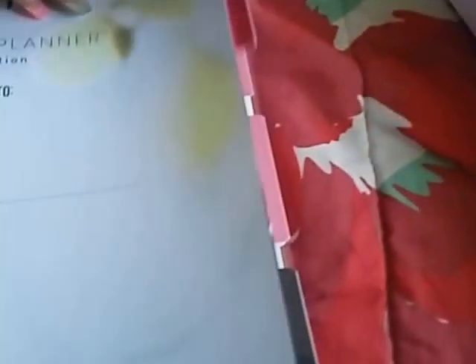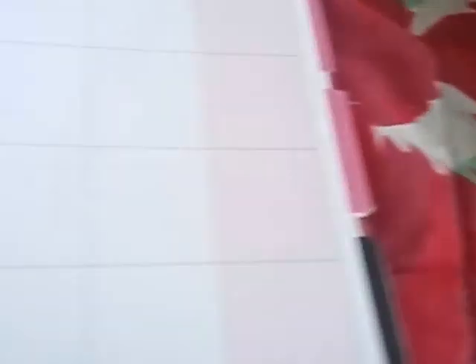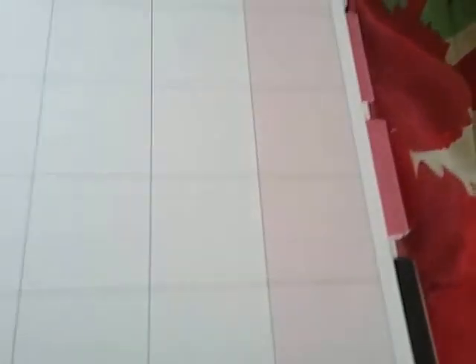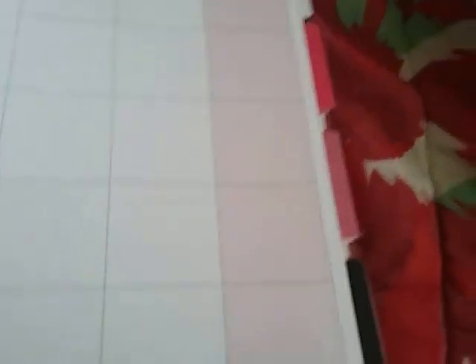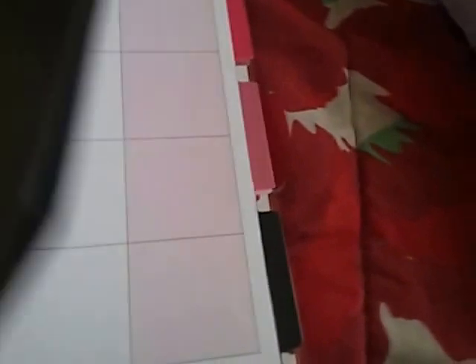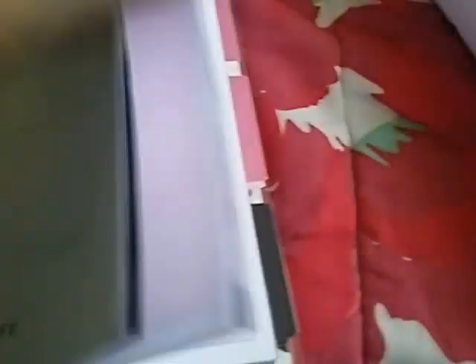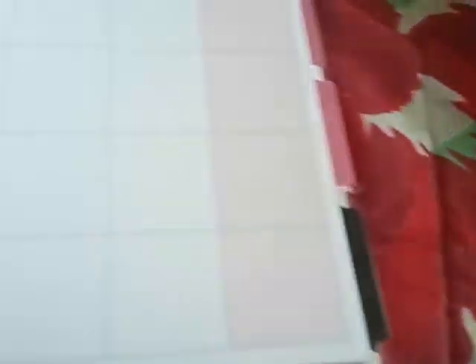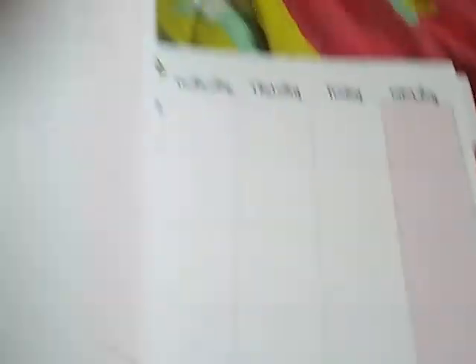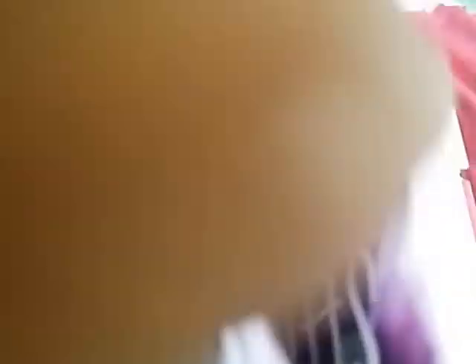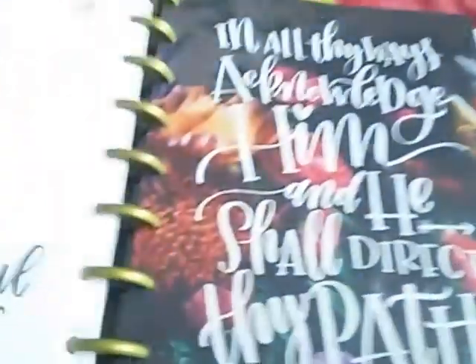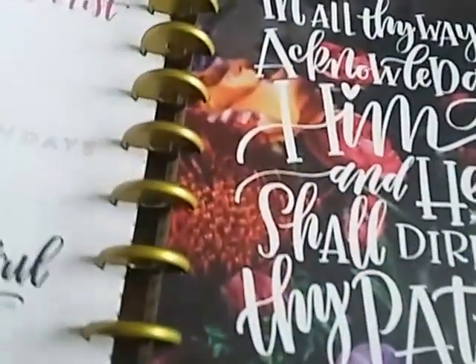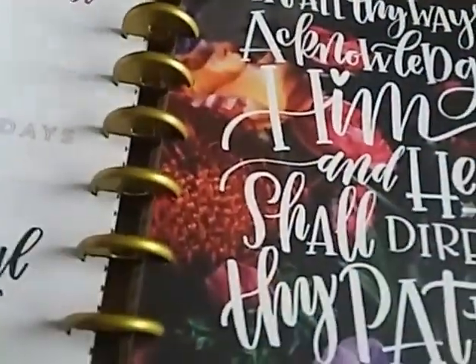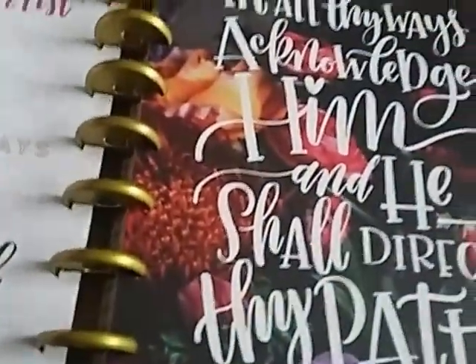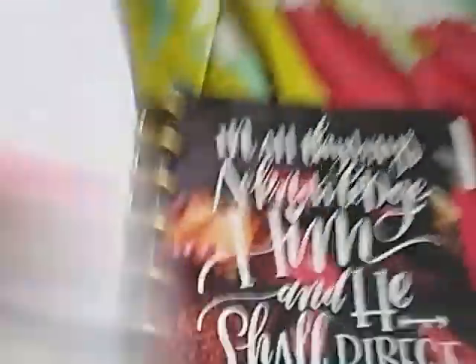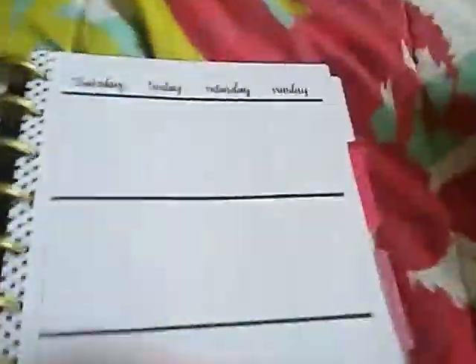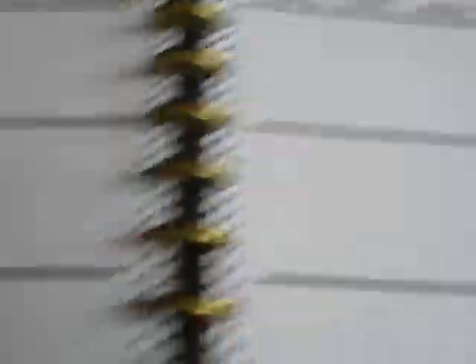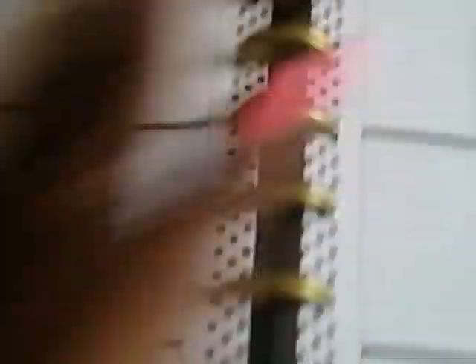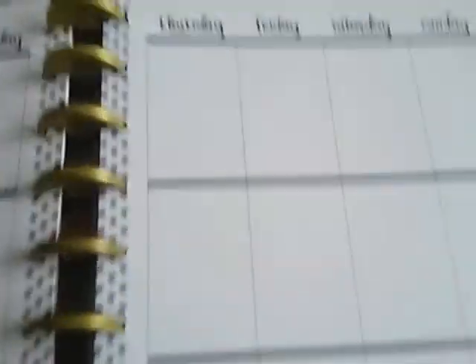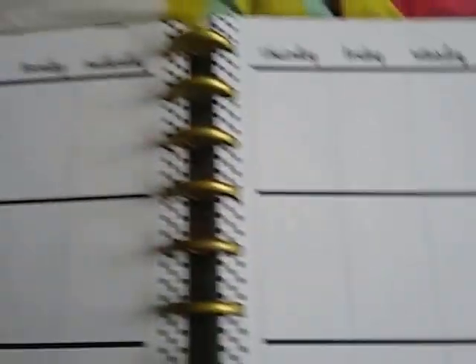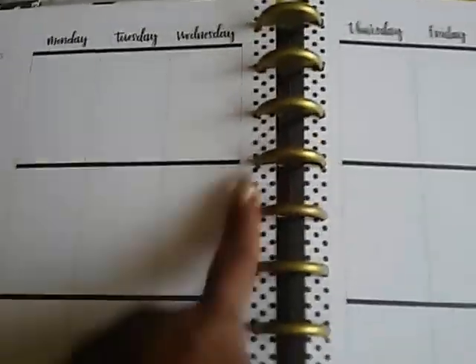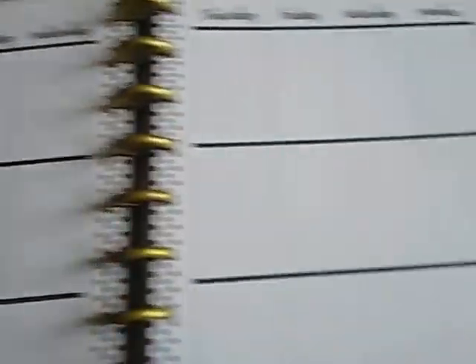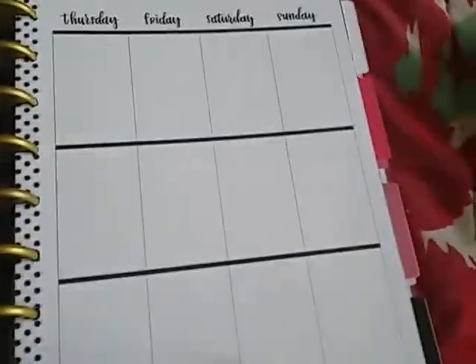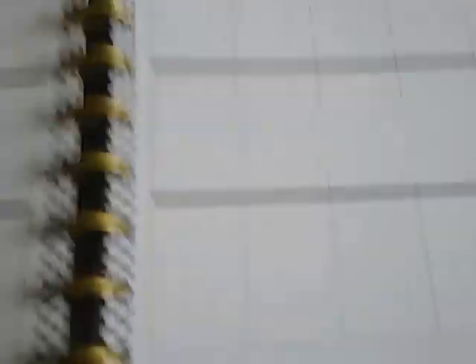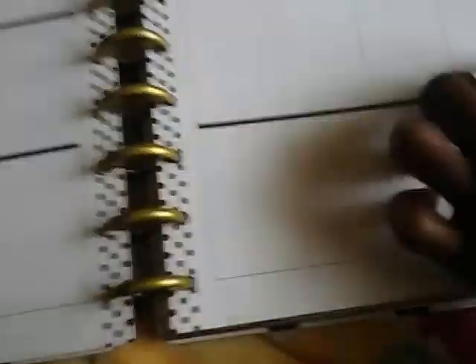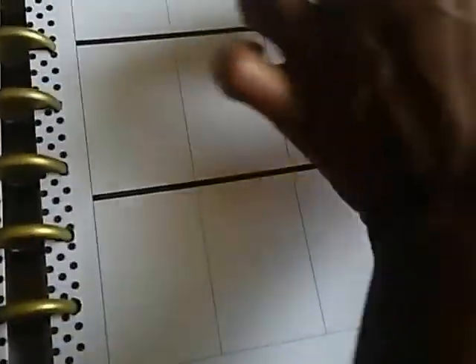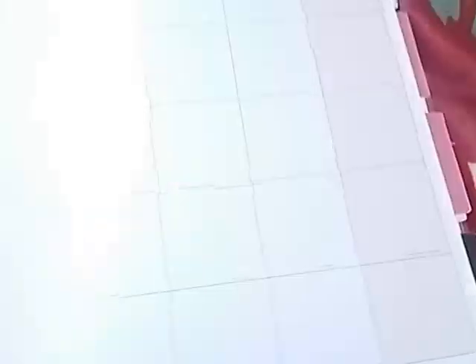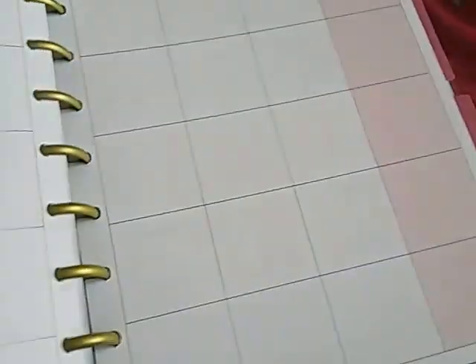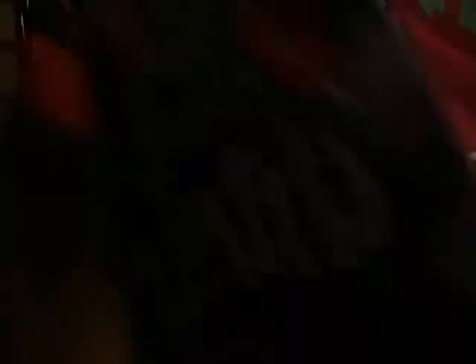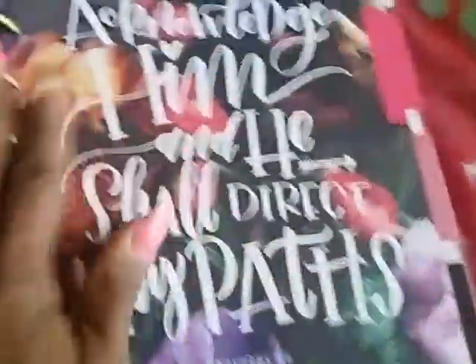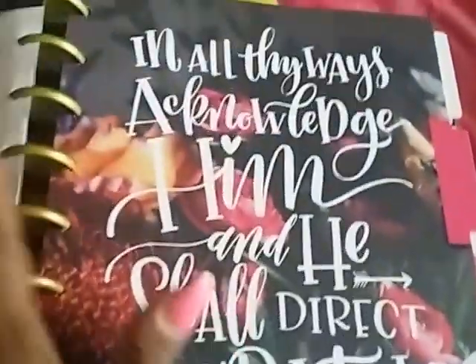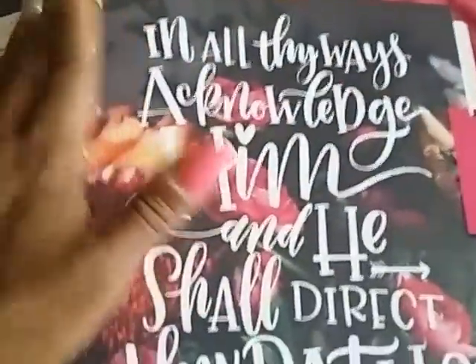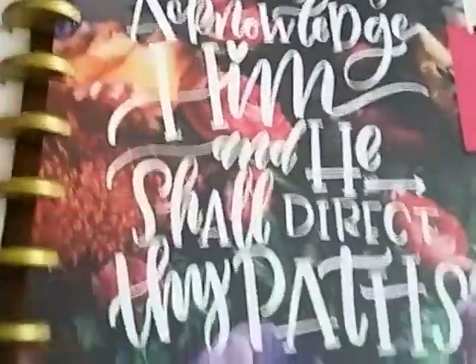Most of the pages are black and white. I'm going to do this really quickly because my video is going to run out. So all the pages look like this — I'm not going to show you every page, but the cool part is the dividers.